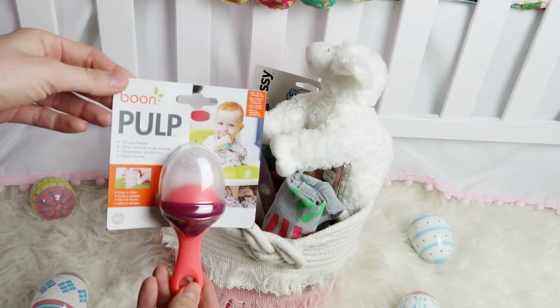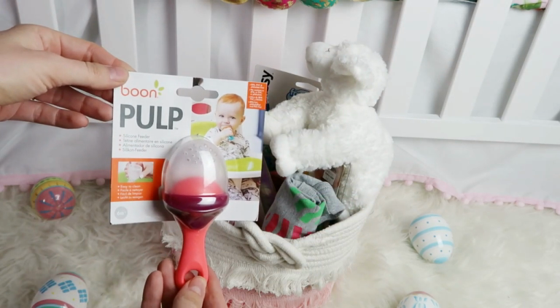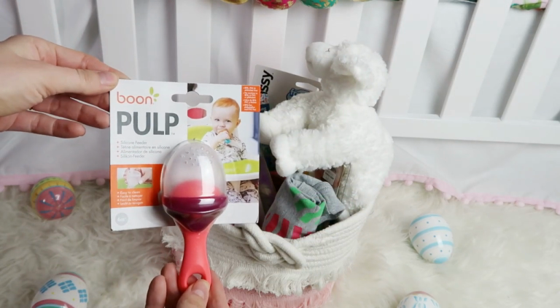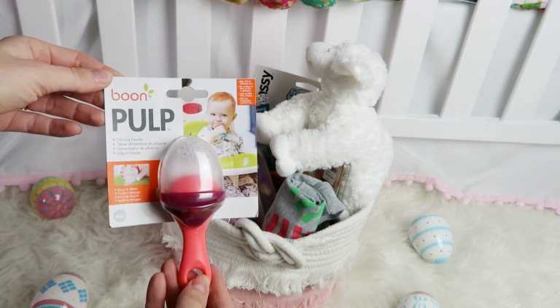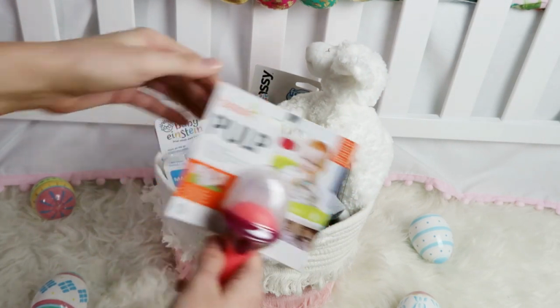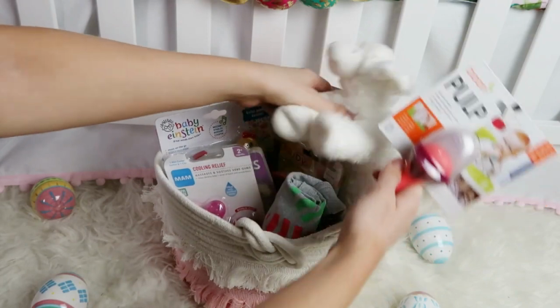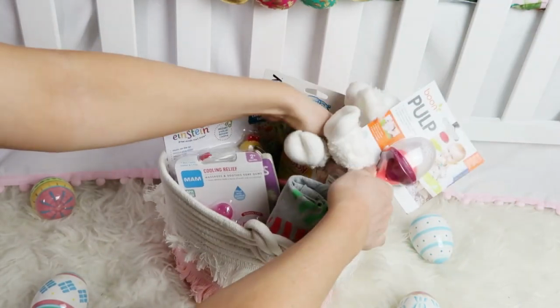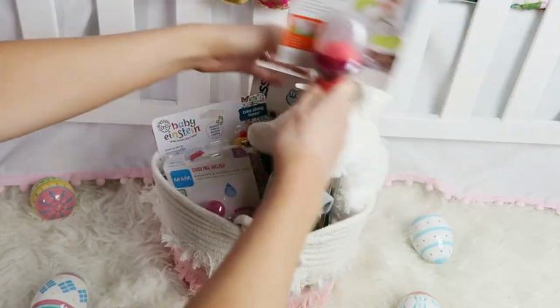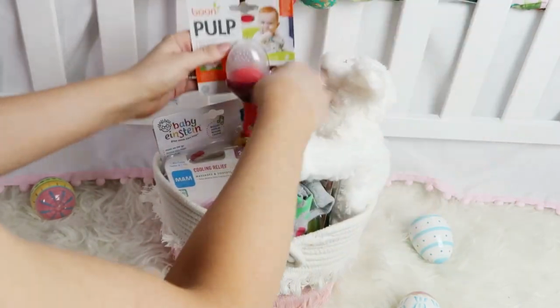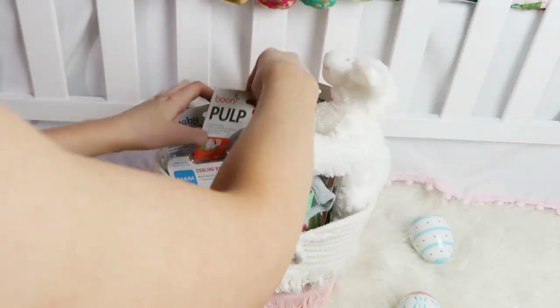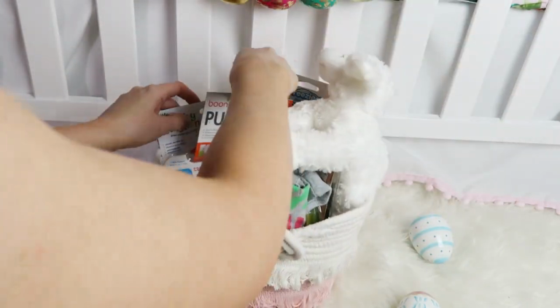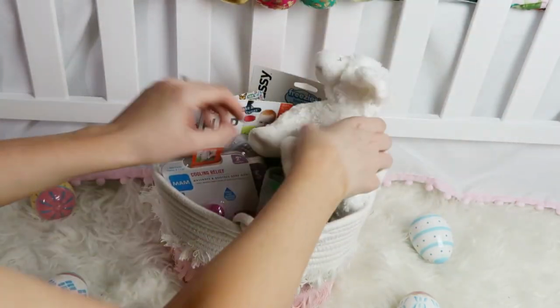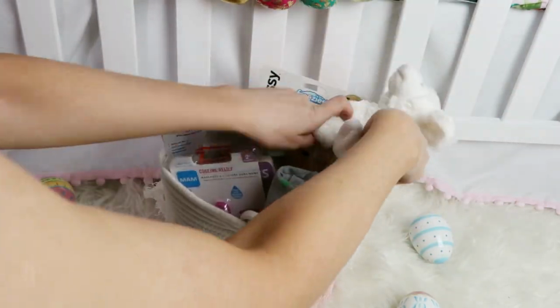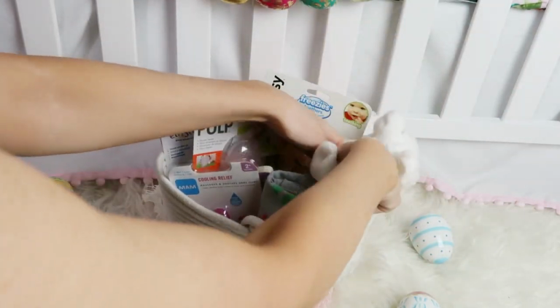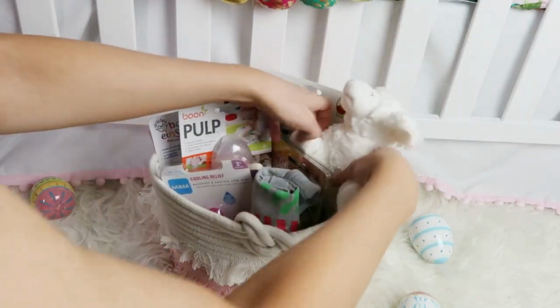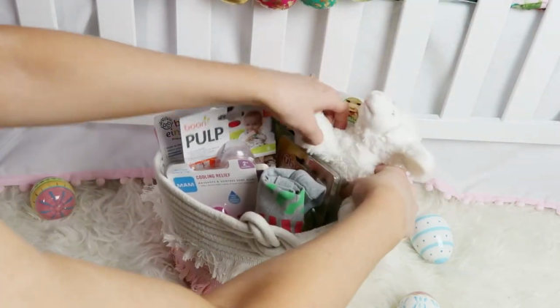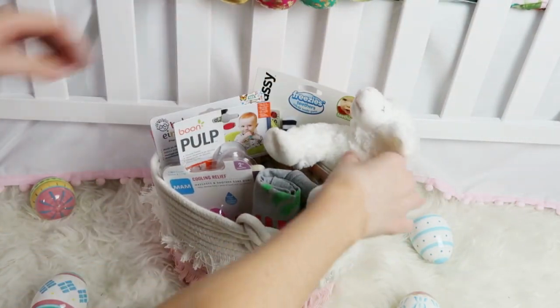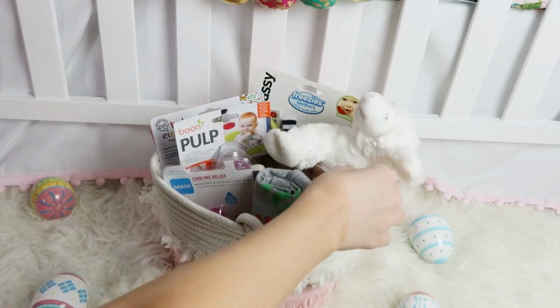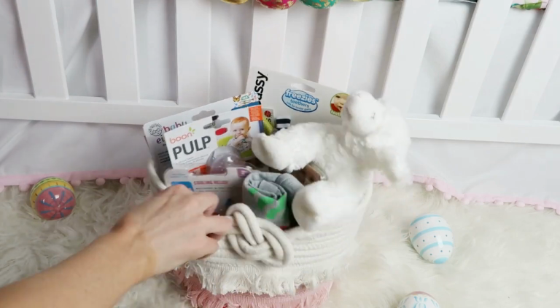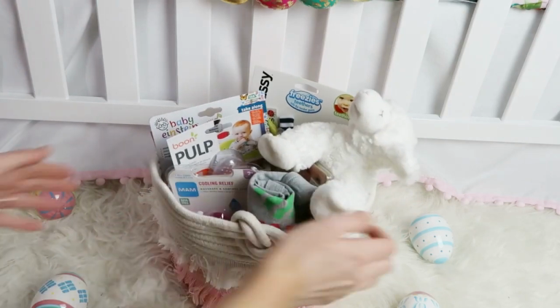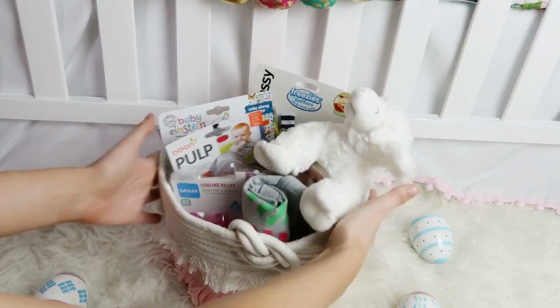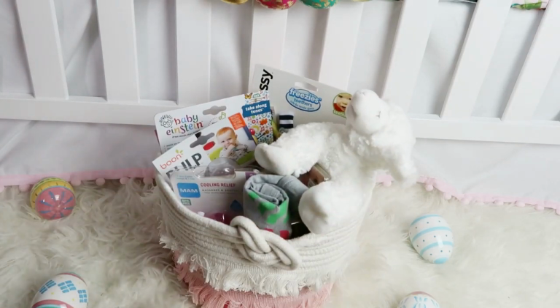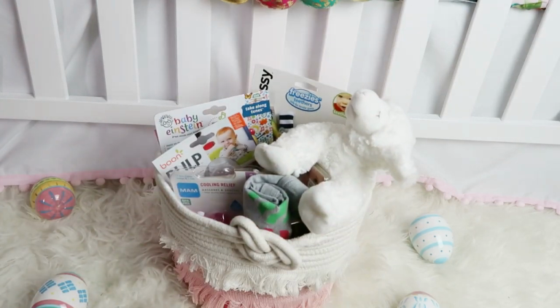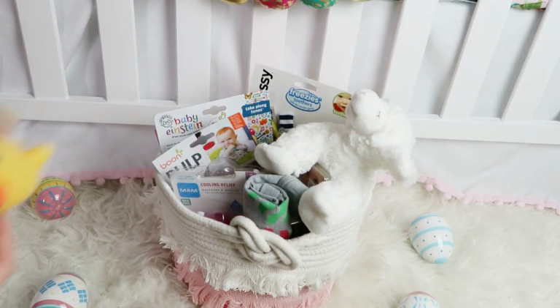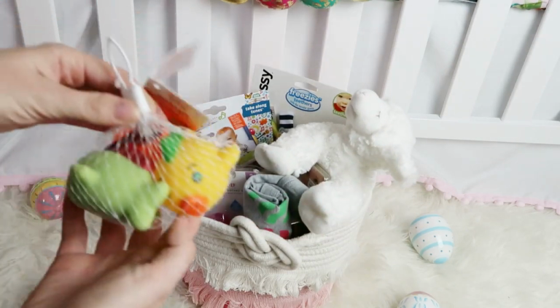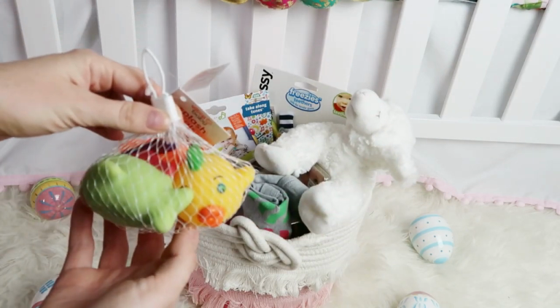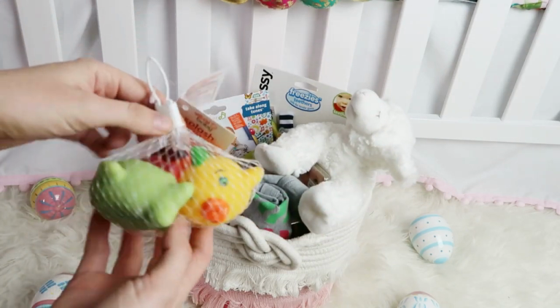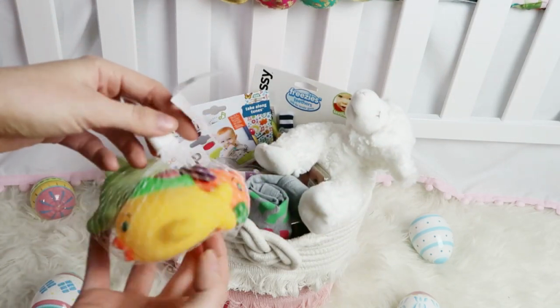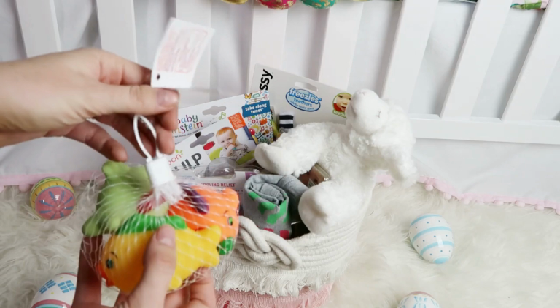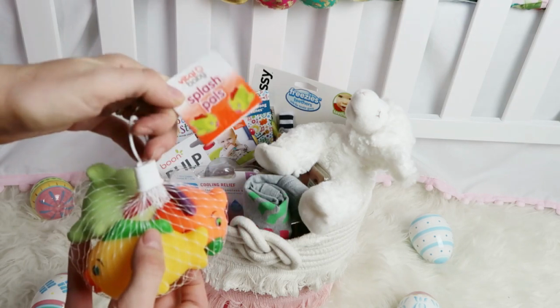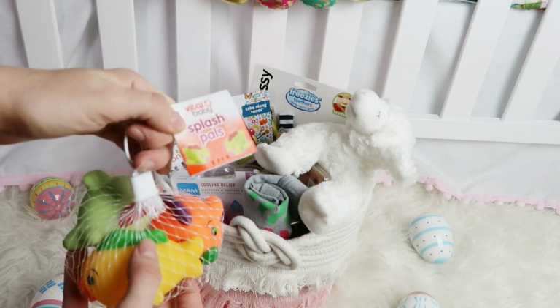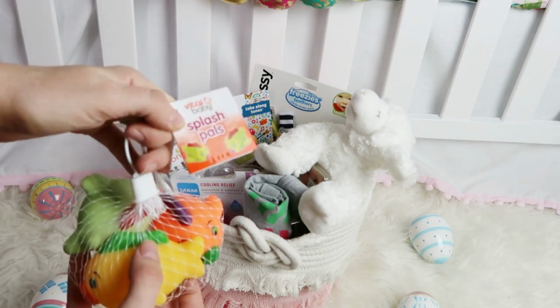I found this Boone pulp teether and I really like the idea of the silicone instead of the mesh that a lot of those teethers have, and I think this will be a lot easier to clean.